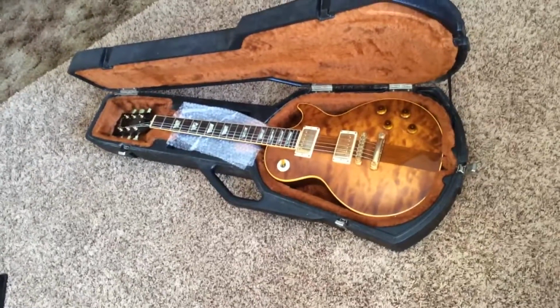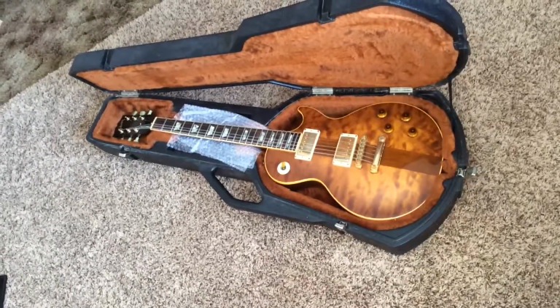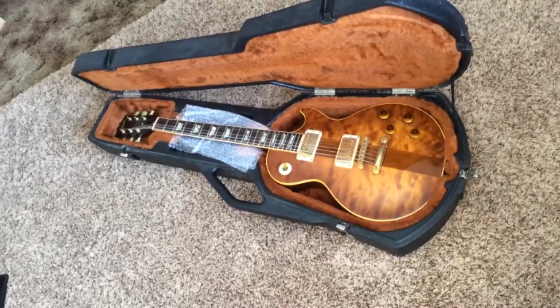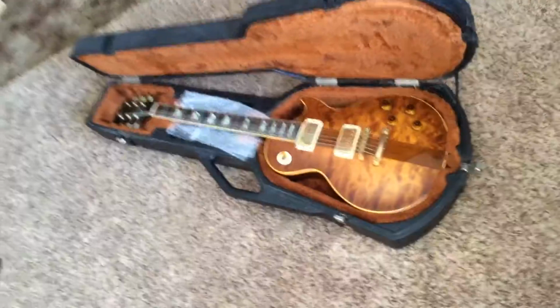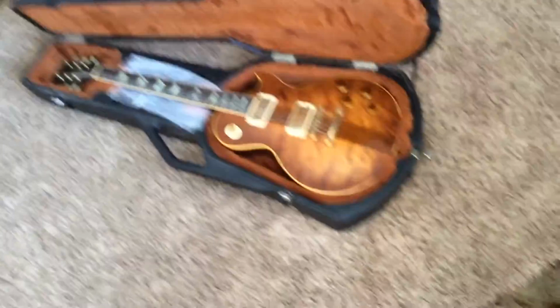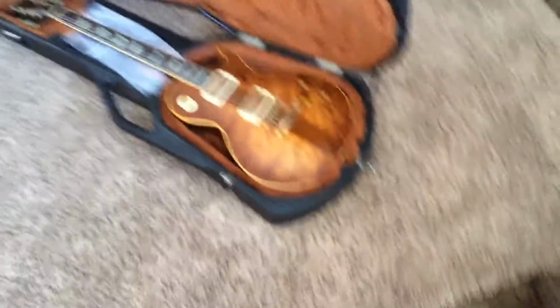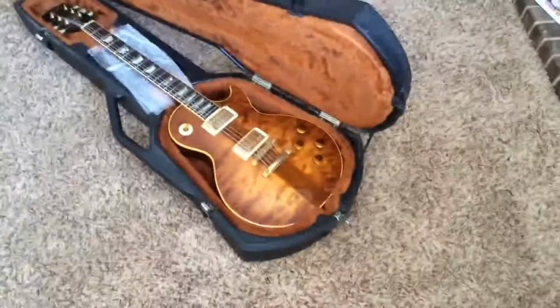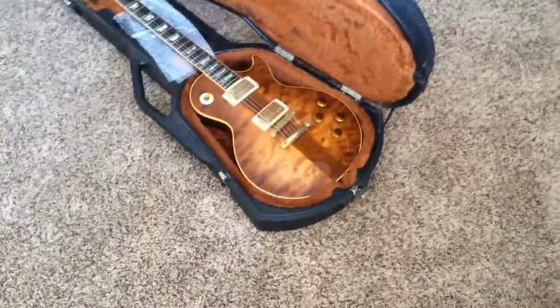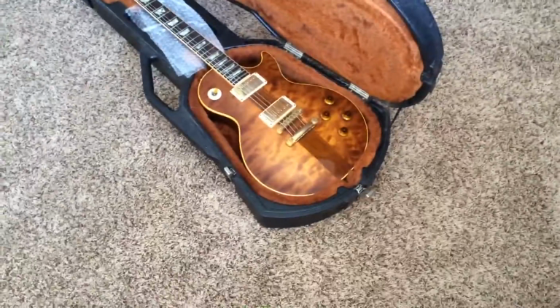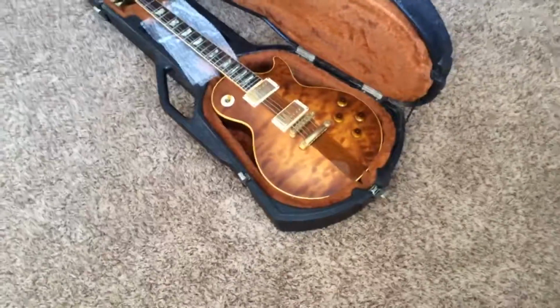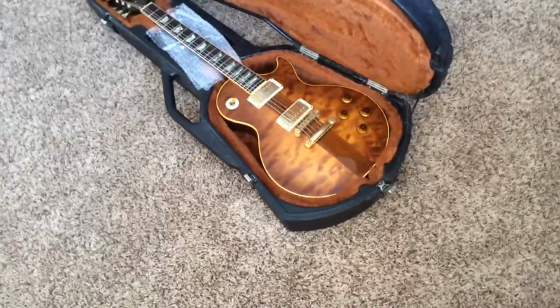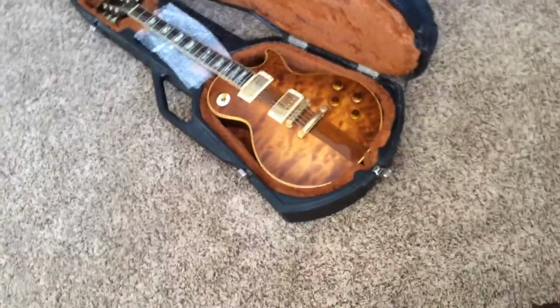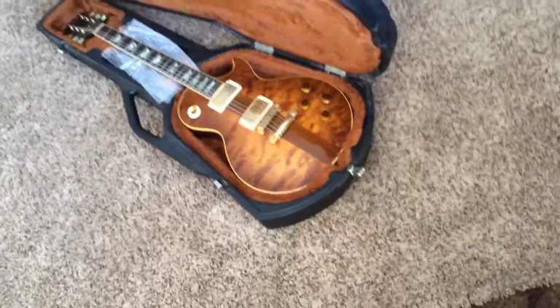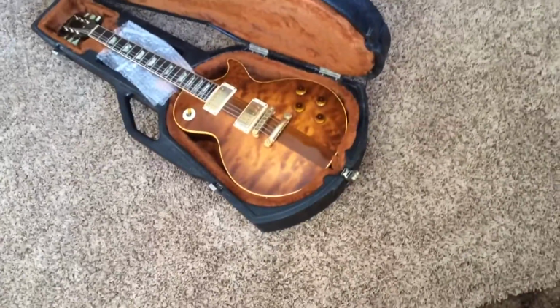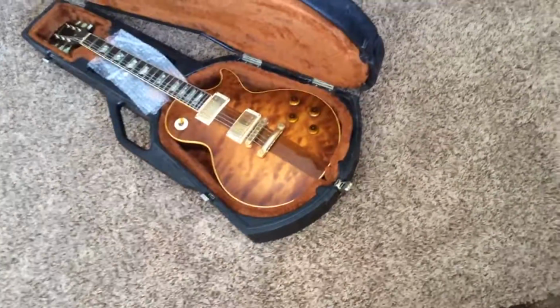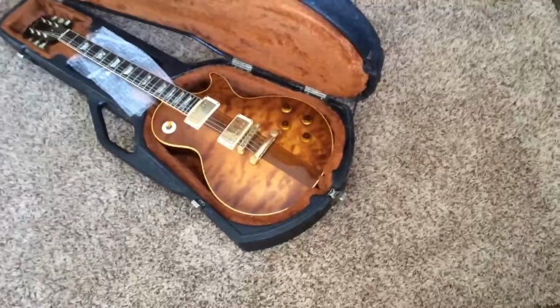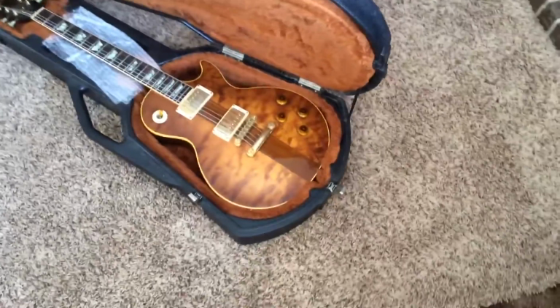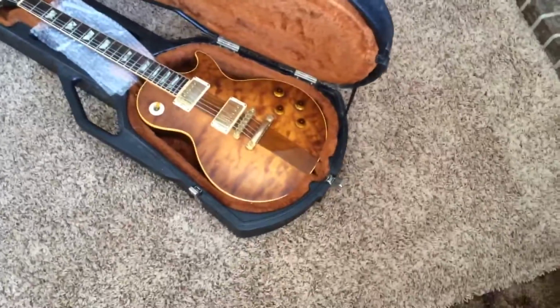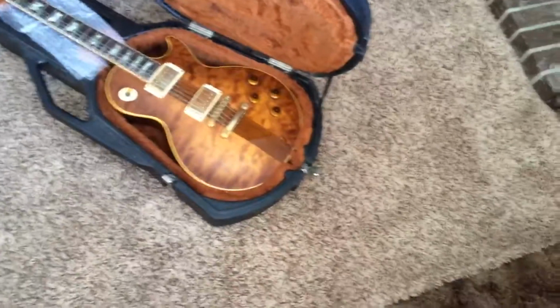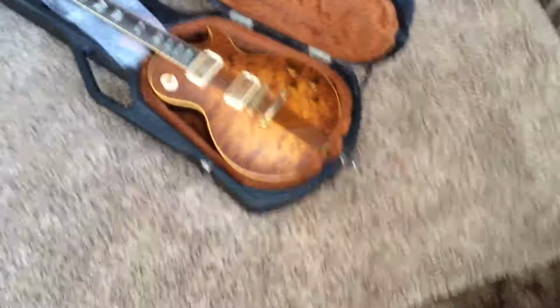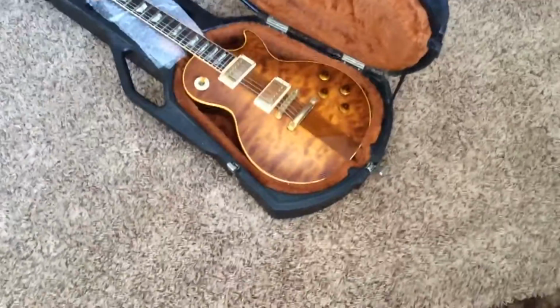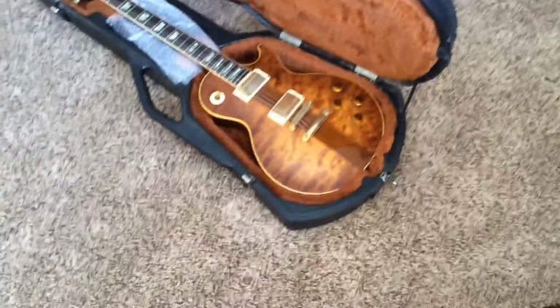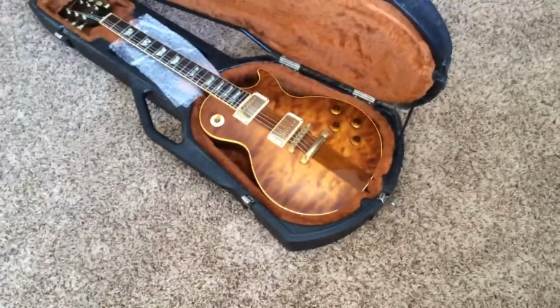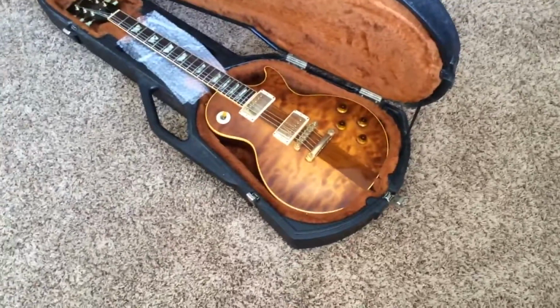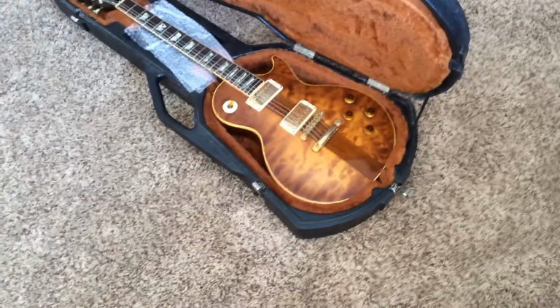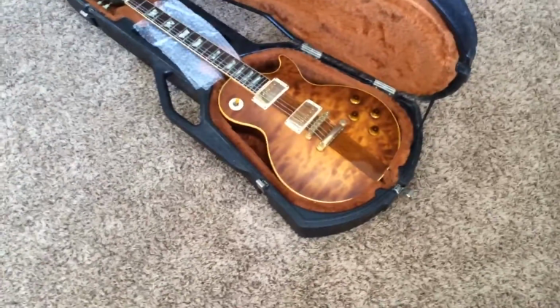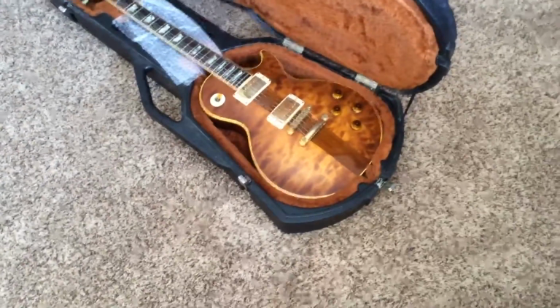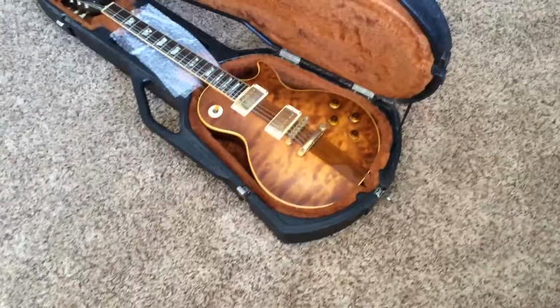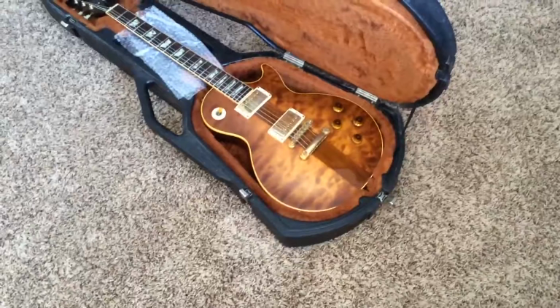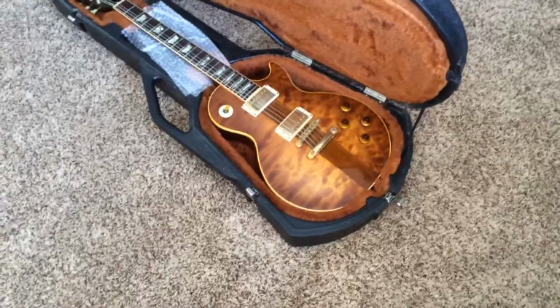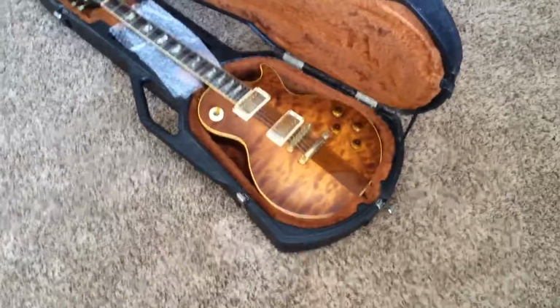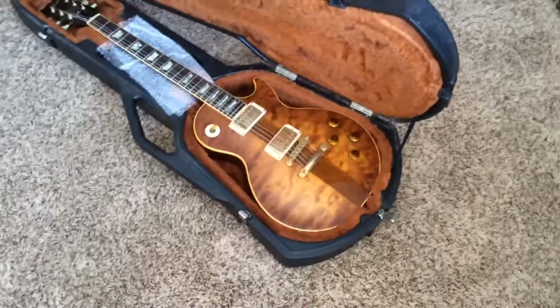This one has a very unique top because the left side has that tiger flame. It's not going to show it right now, but this guitar takes pictures really well, although it can also appear as a plain top at times.